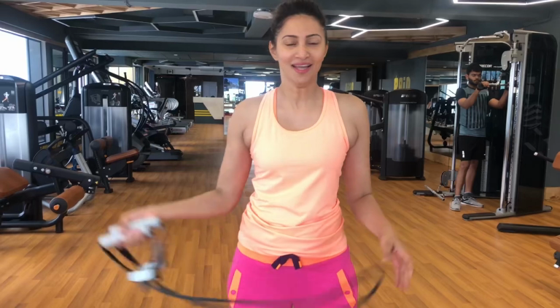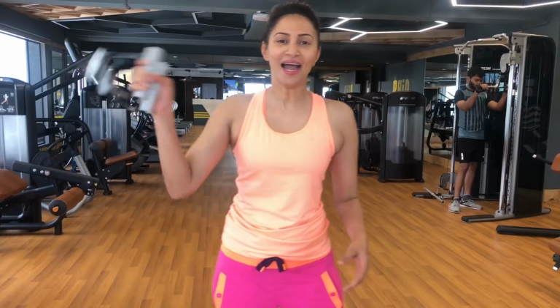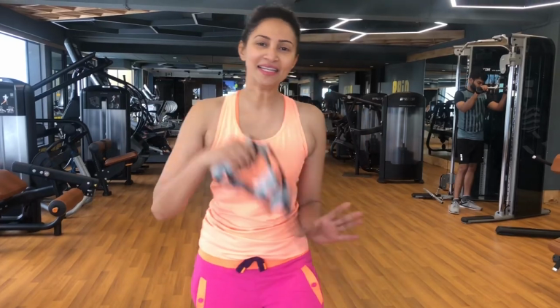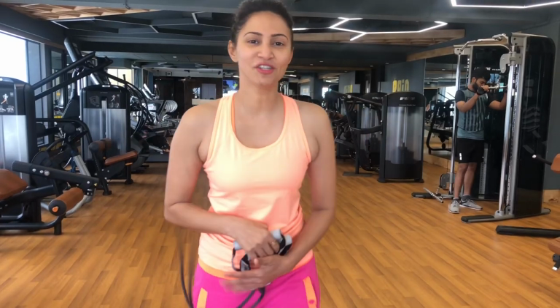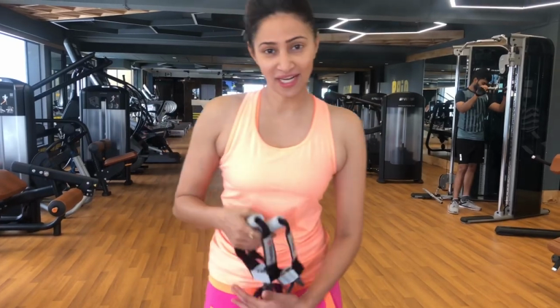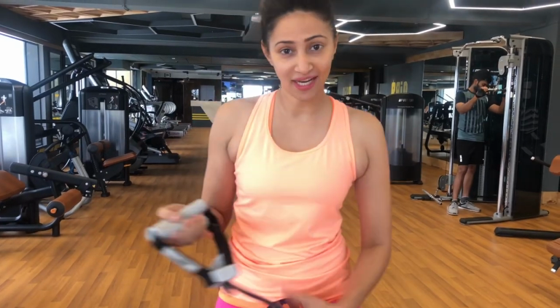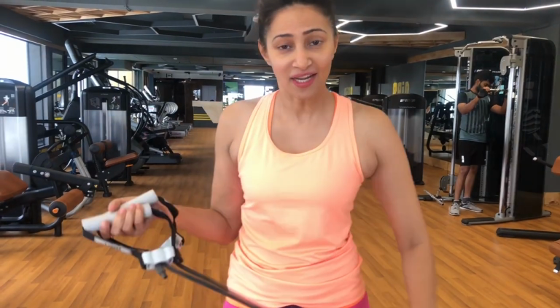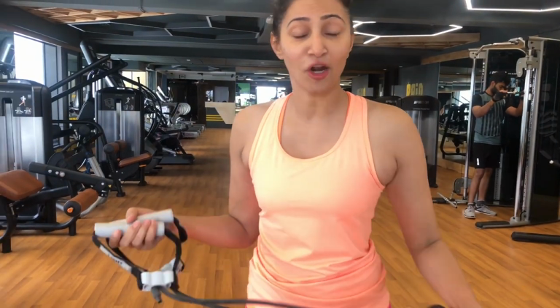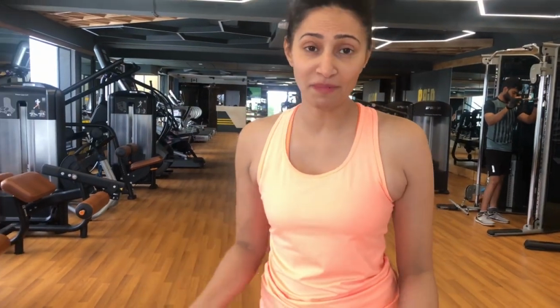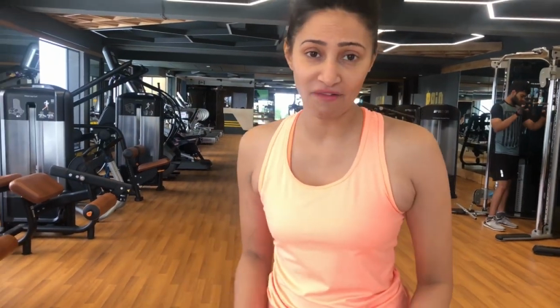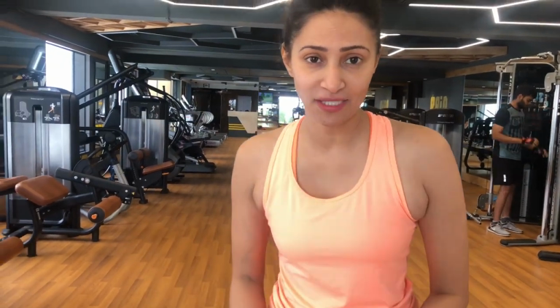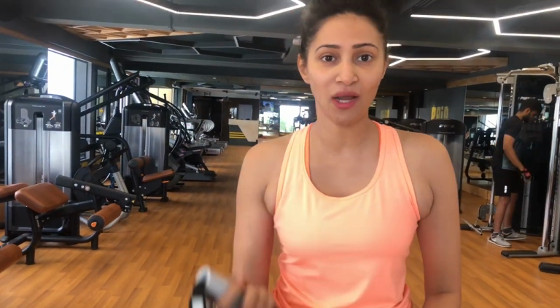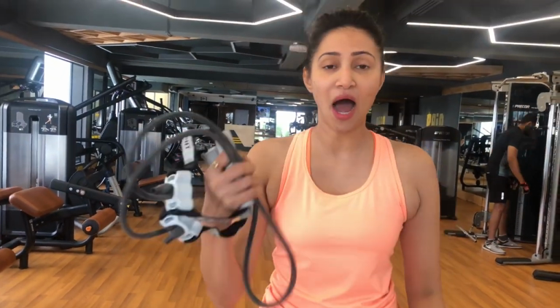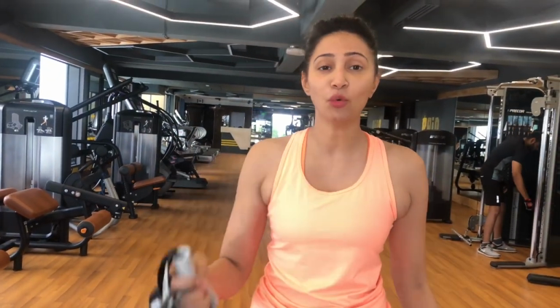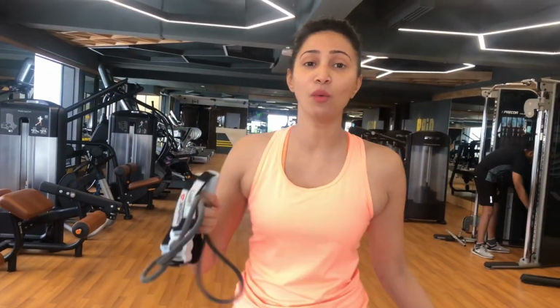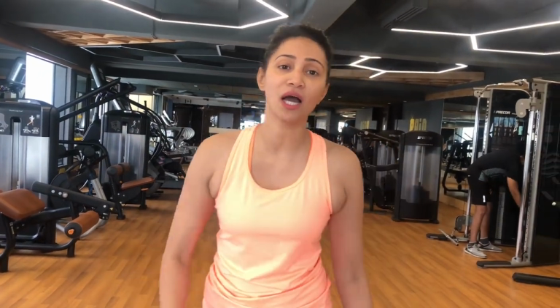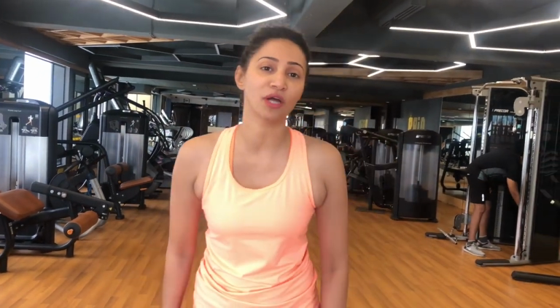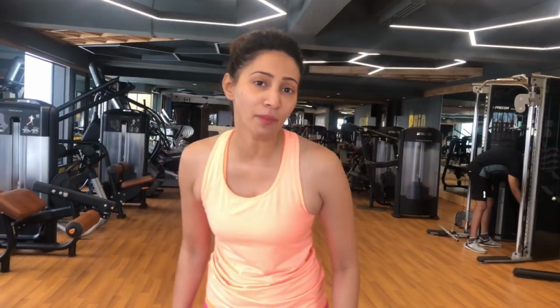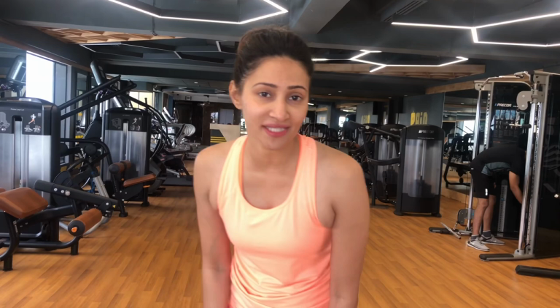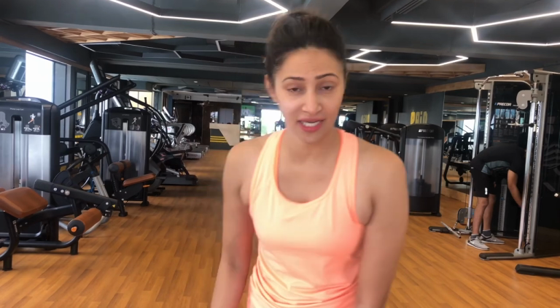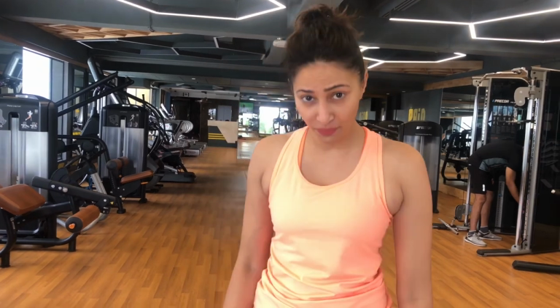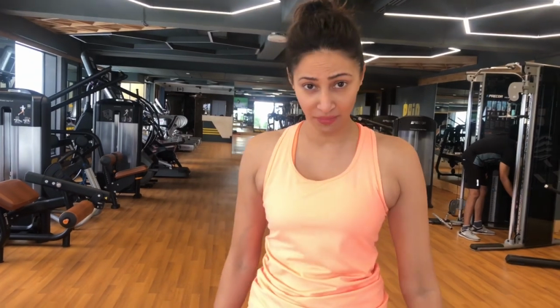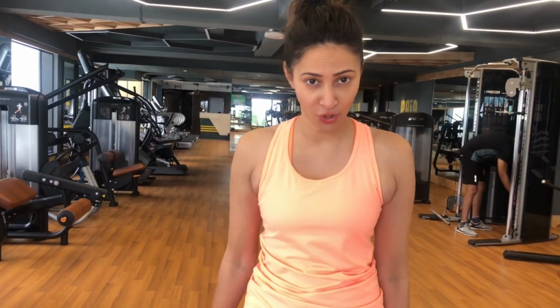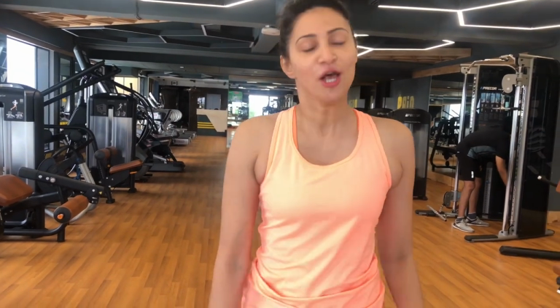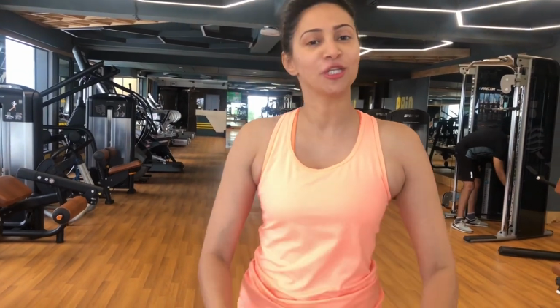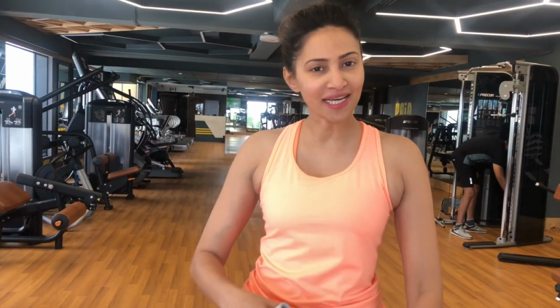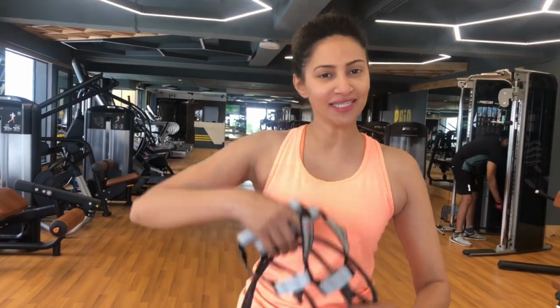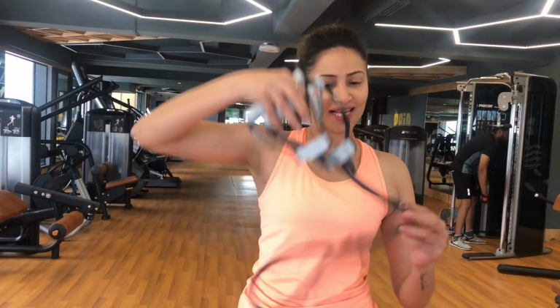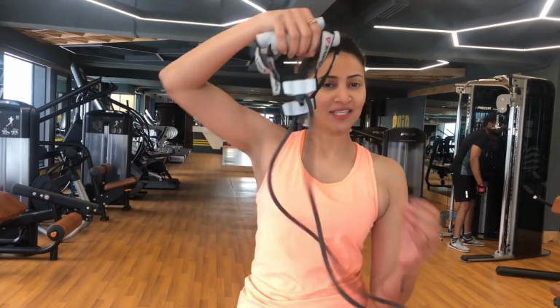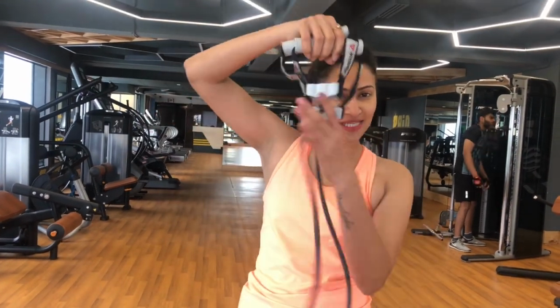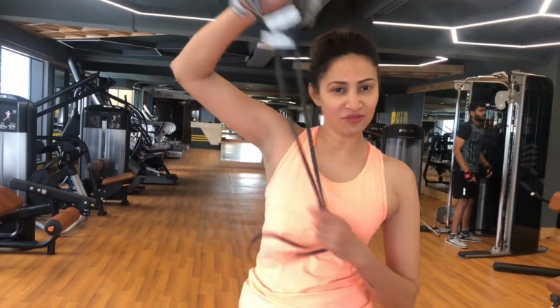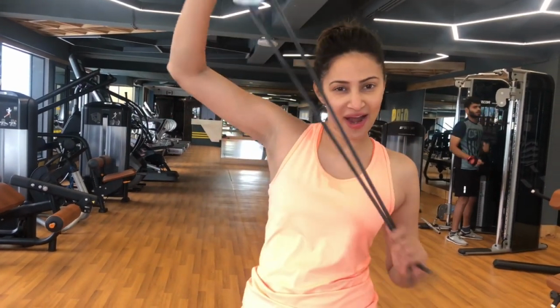Hi guys, this is Rishina Kandhari. A lot of people have asked me how do I work out on my set in between my shots. So the secret is the resistance band.